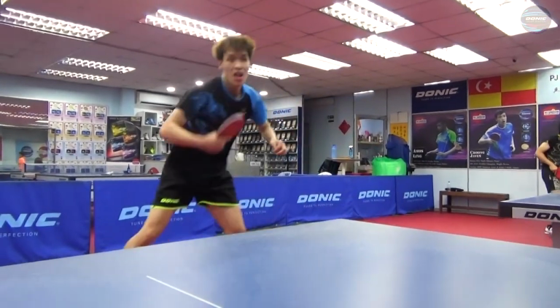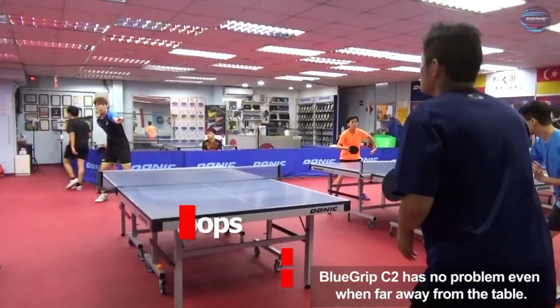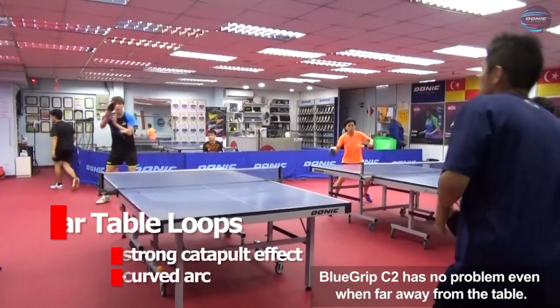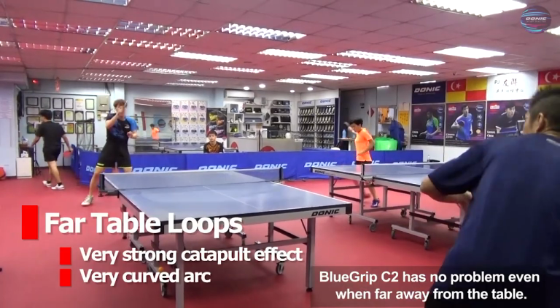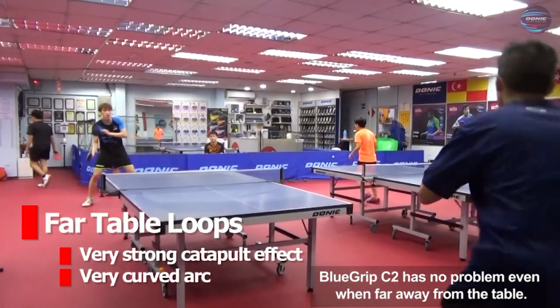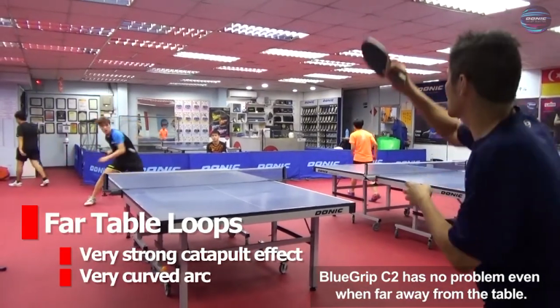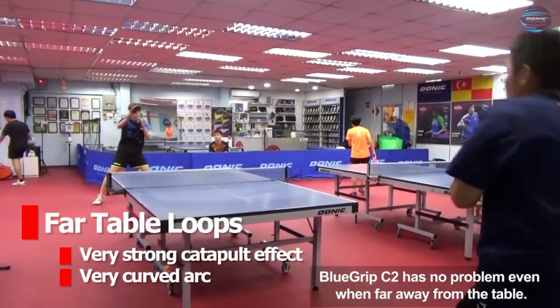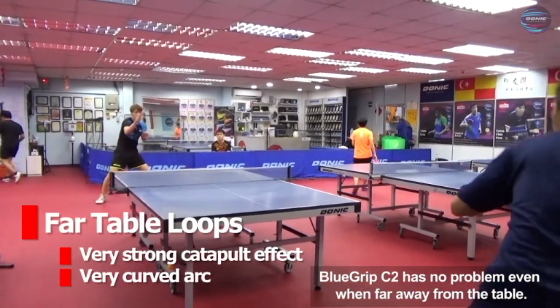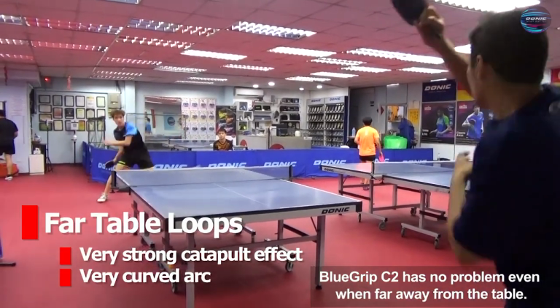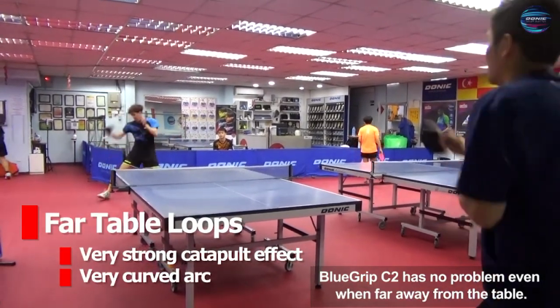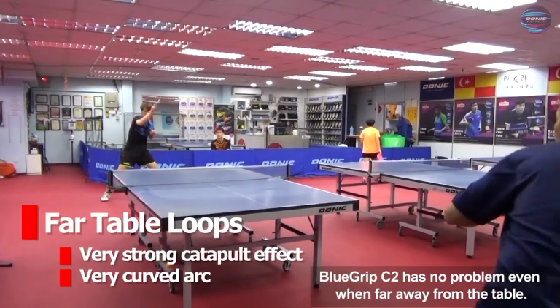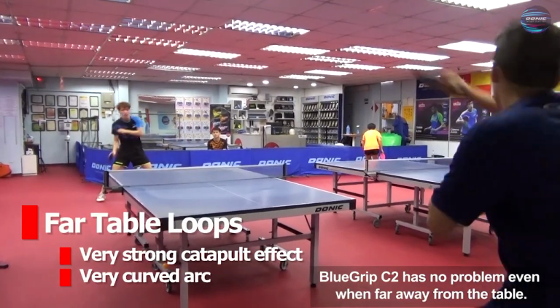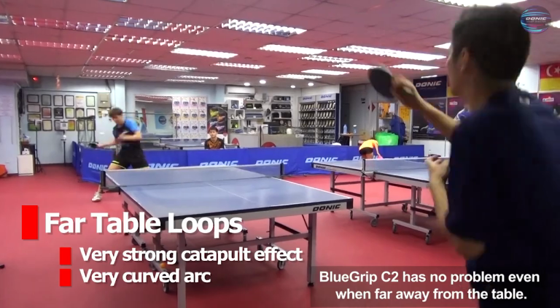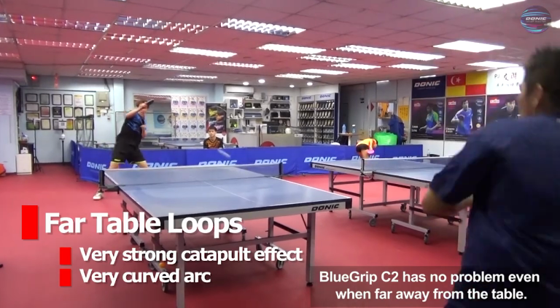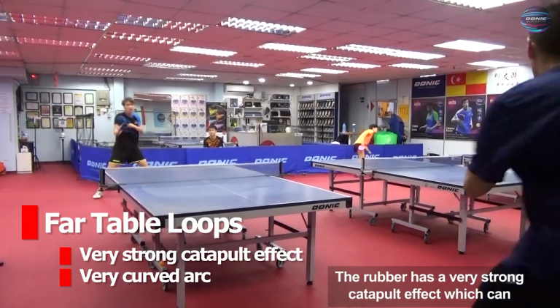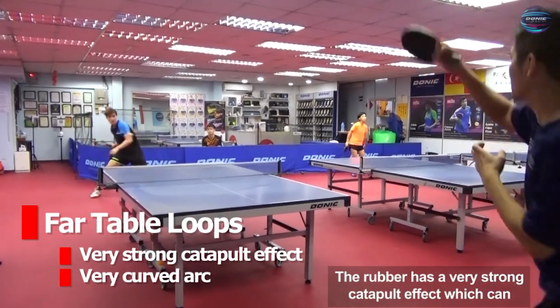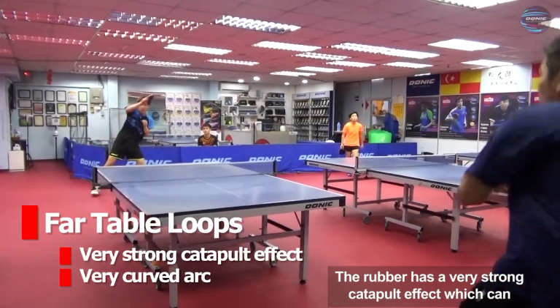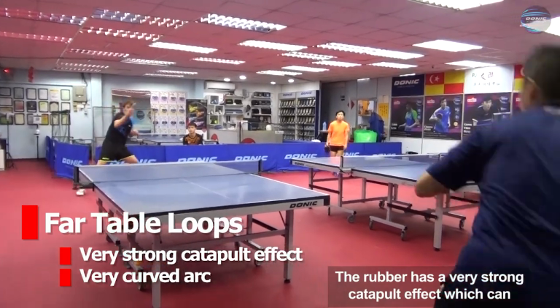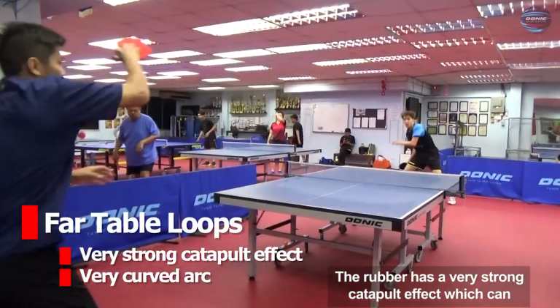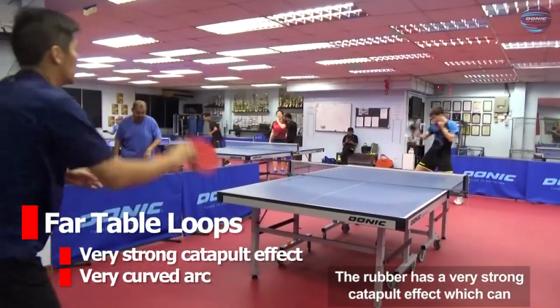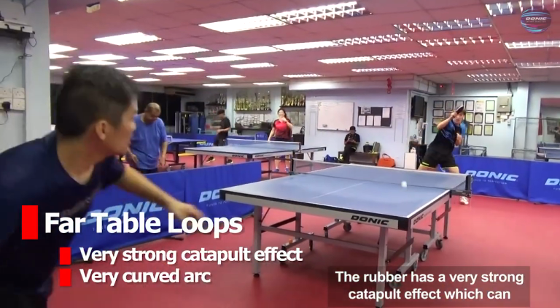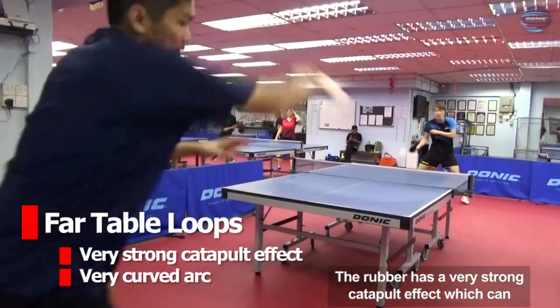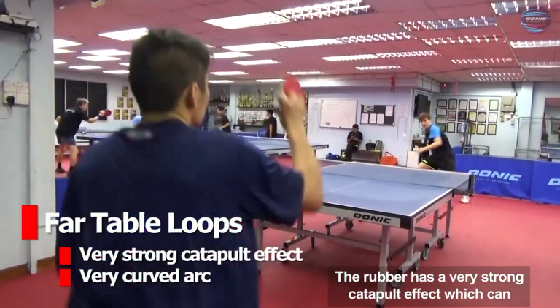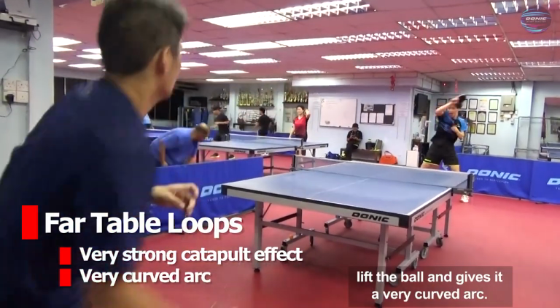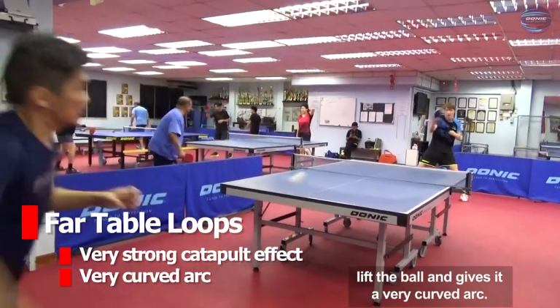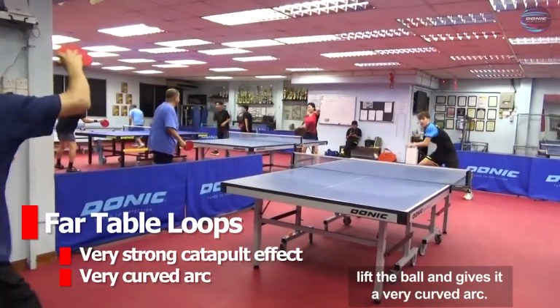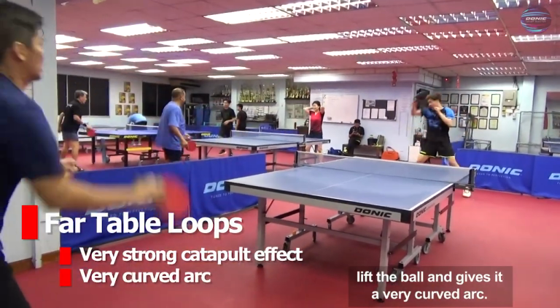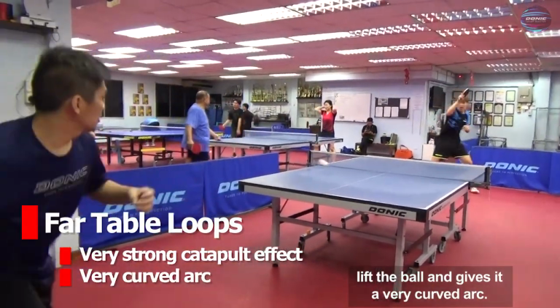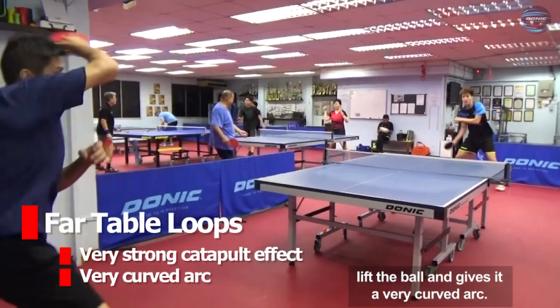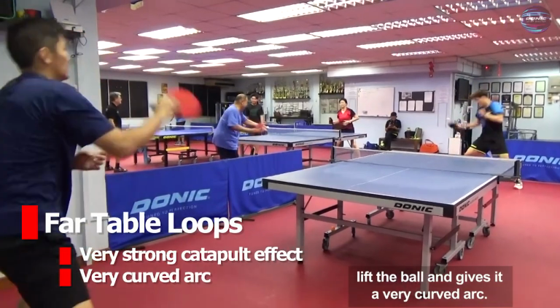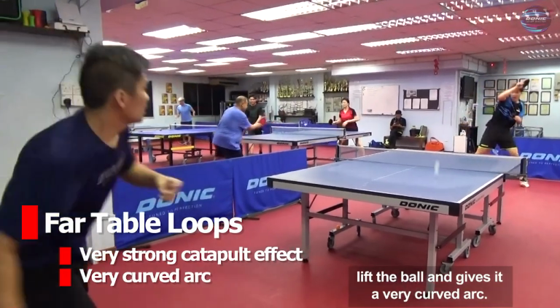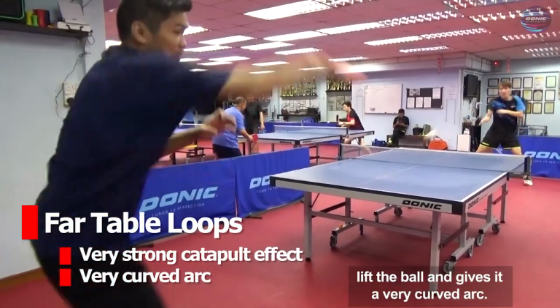Blue Grip C2 has no problem even when far away from the table. The rubber has a very strong catapult effect which can lift the ball and gives it a very curved arc.